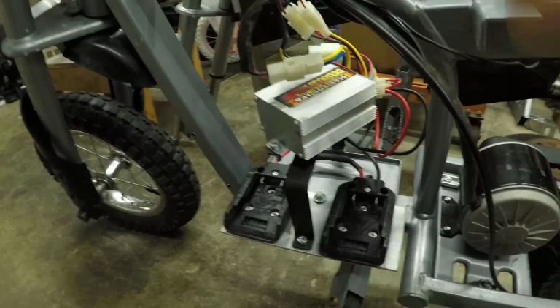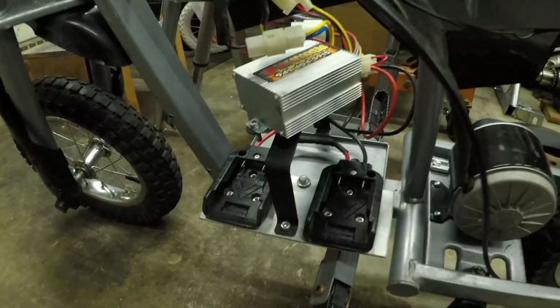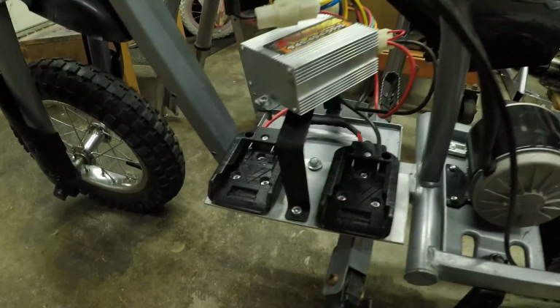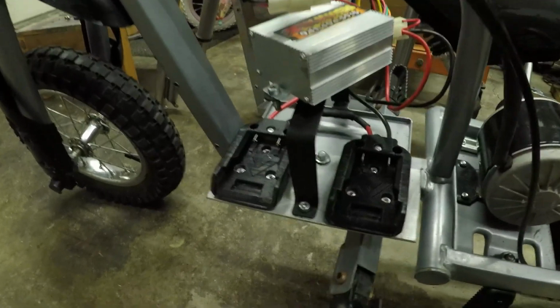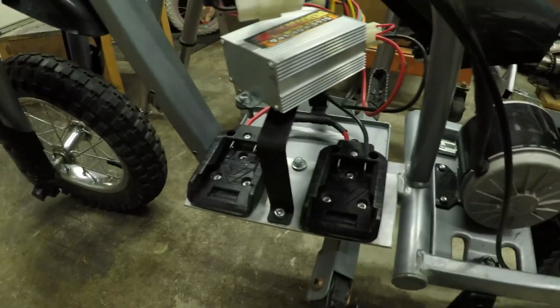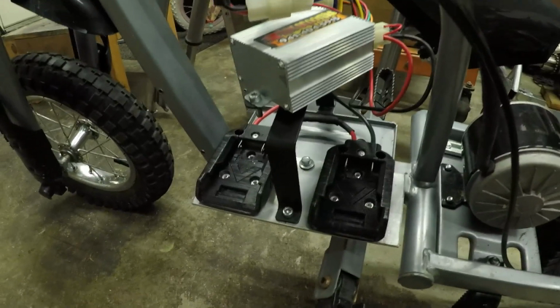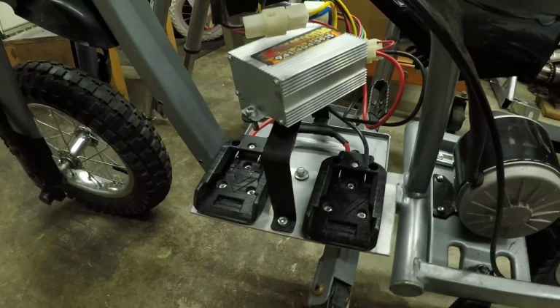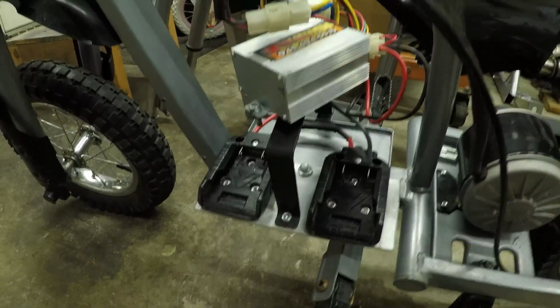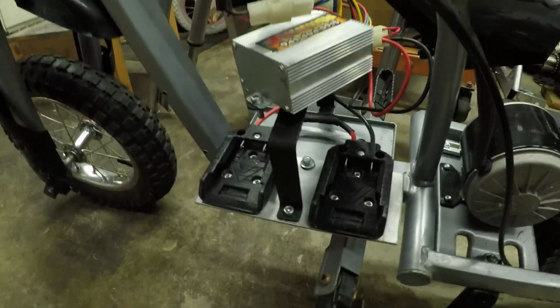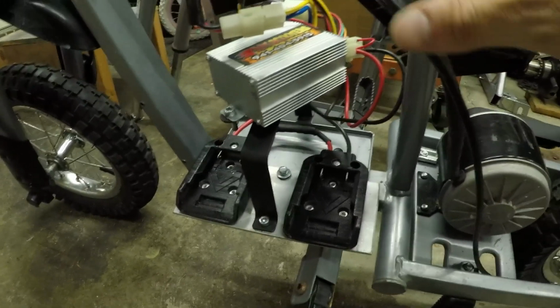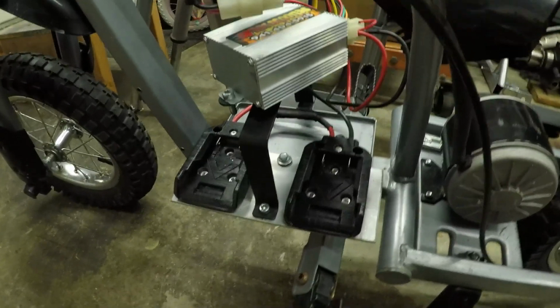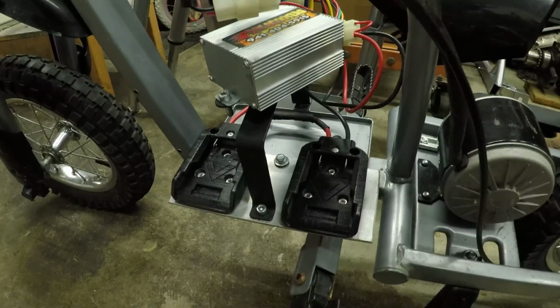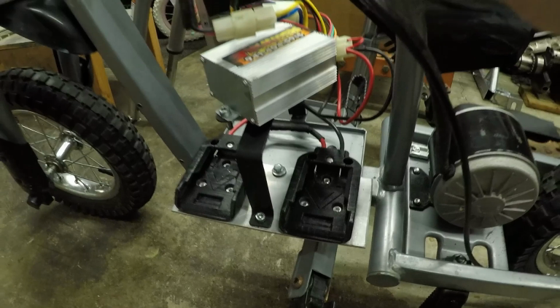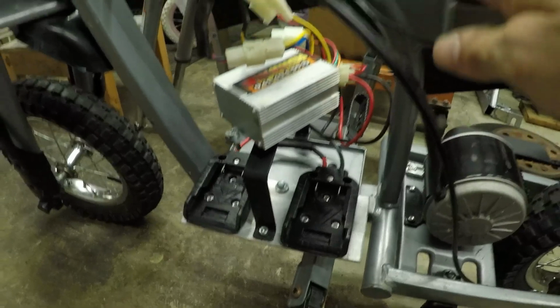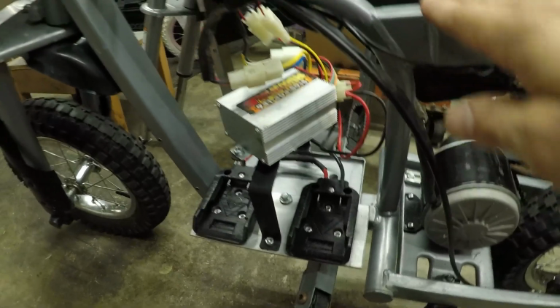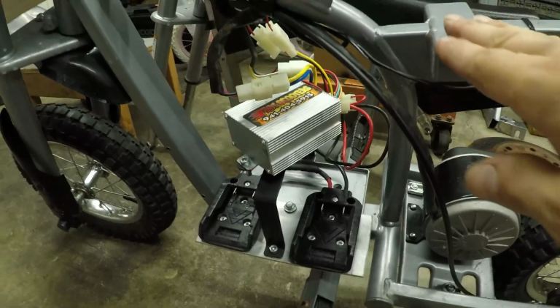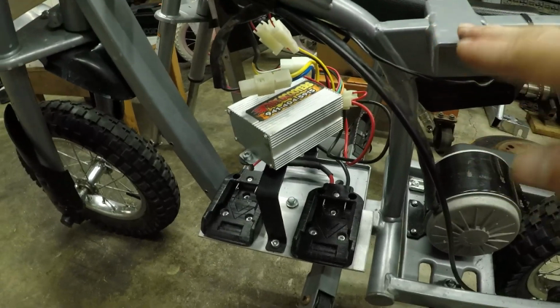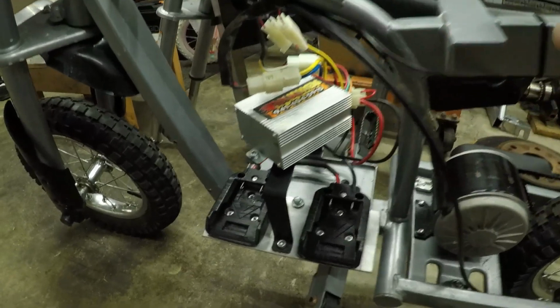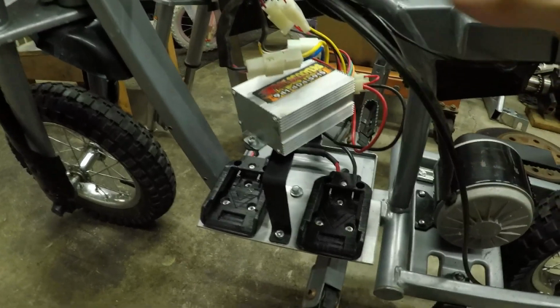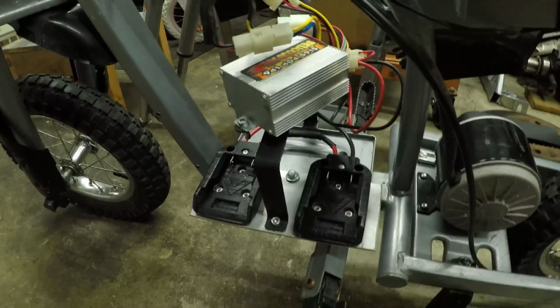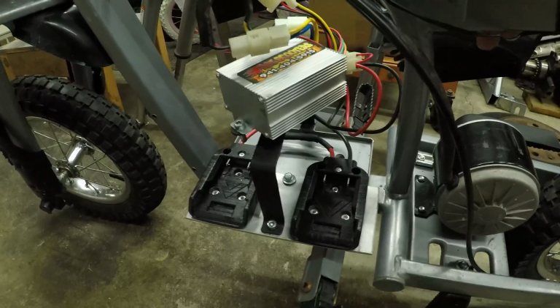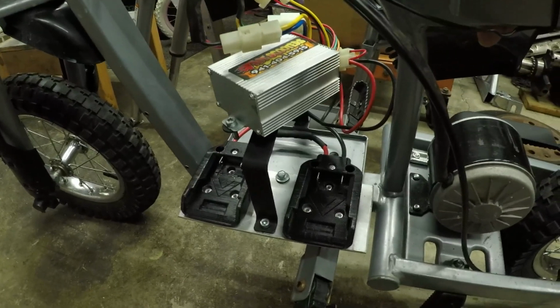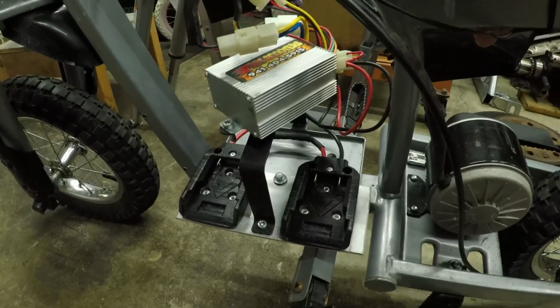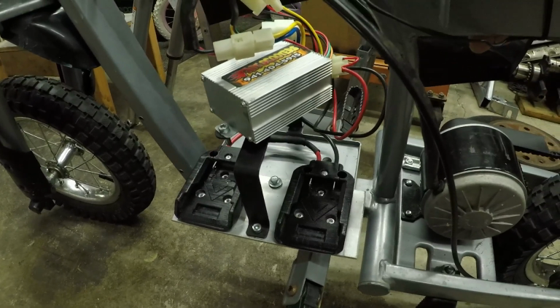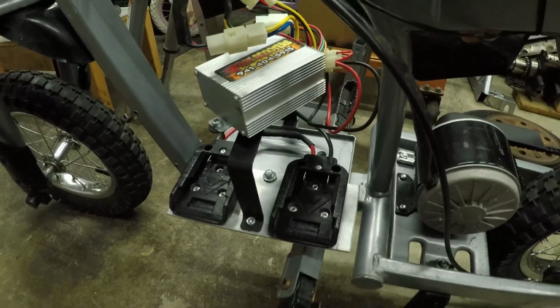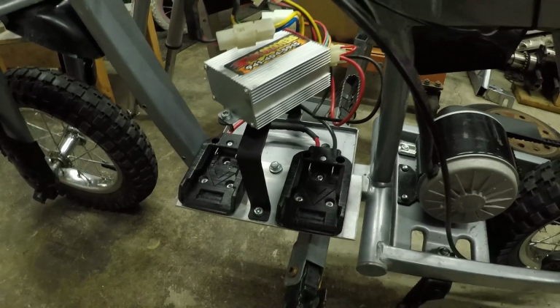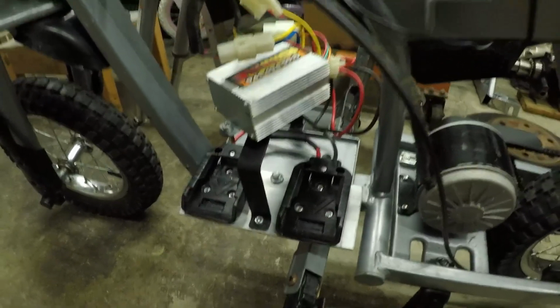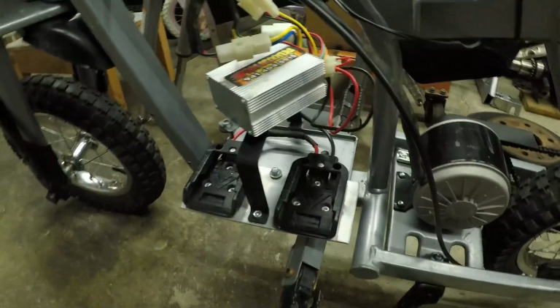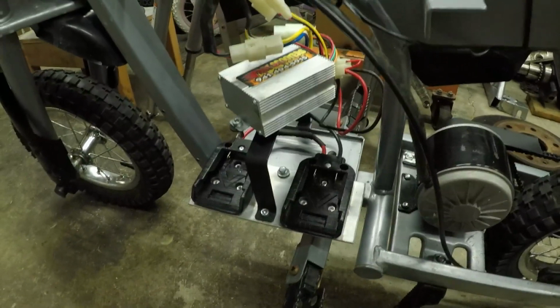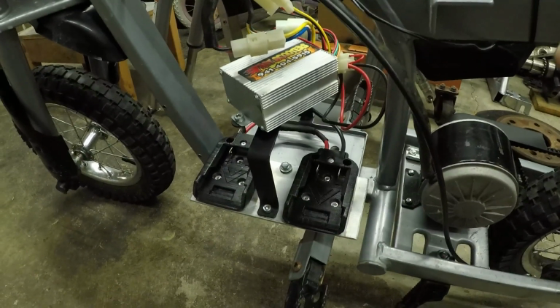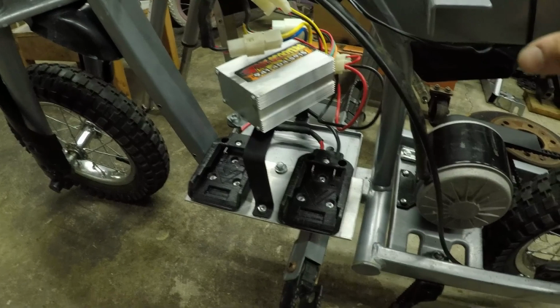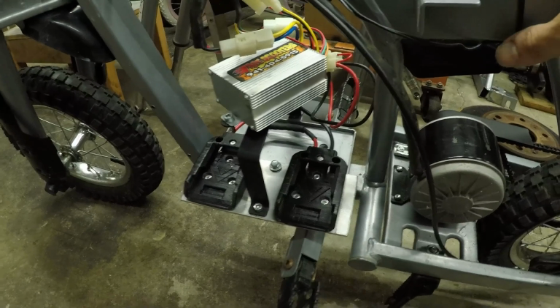I found this bike in the dumpster so I wasn't looking to spend mega bucks on it. It was originally for my daughter — and it is for my daughter — but she can't even ride a bike yet, so we're gonna let her figure out how to ride first and then move to something like this.